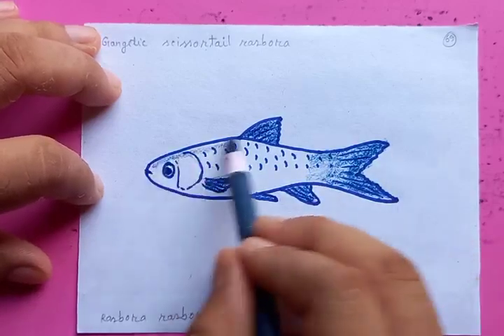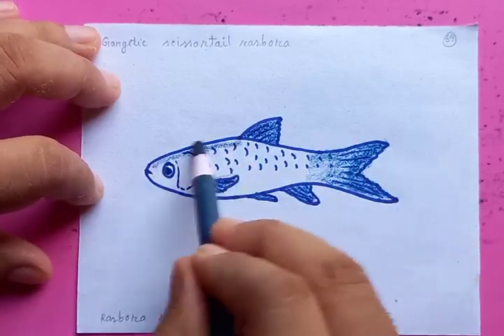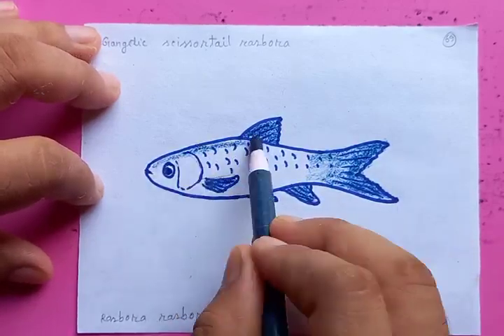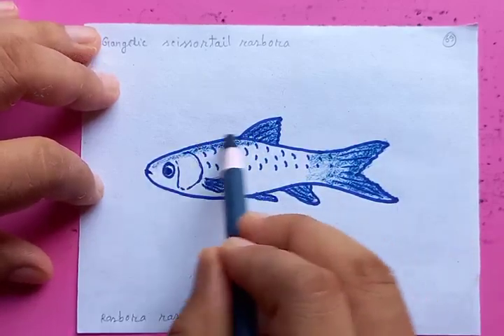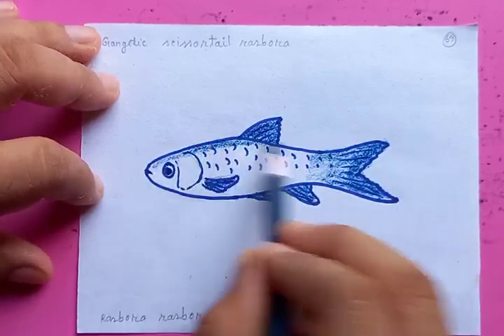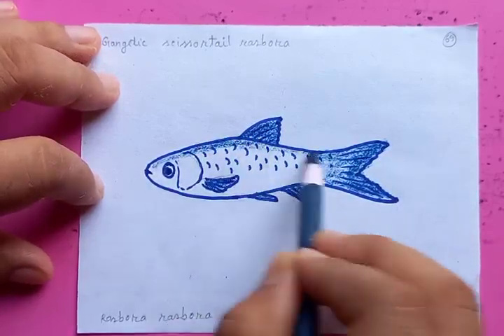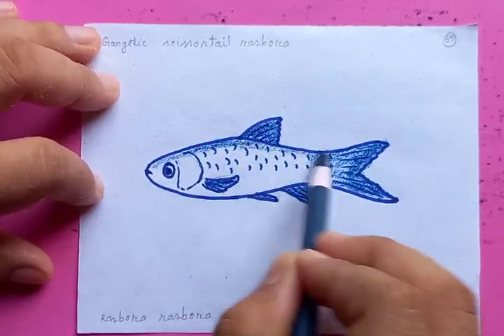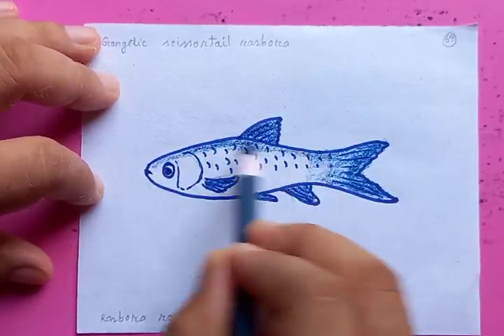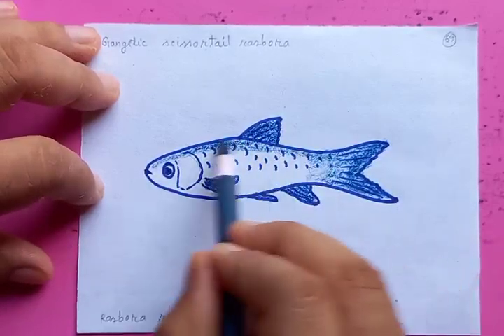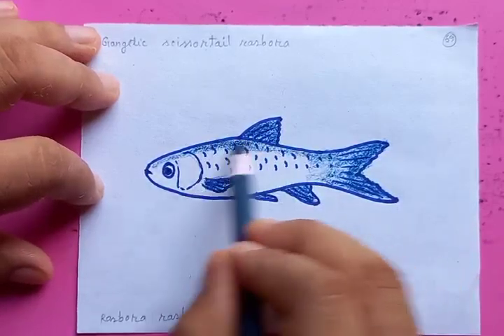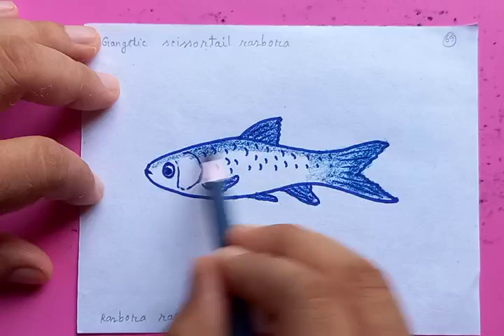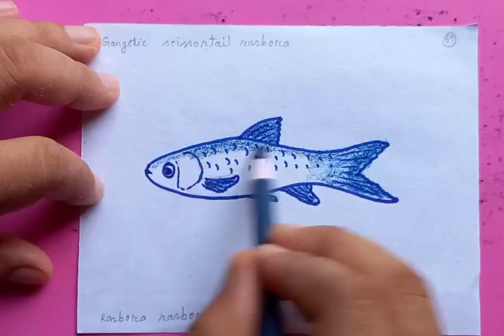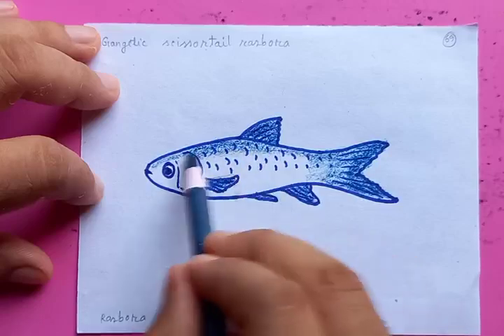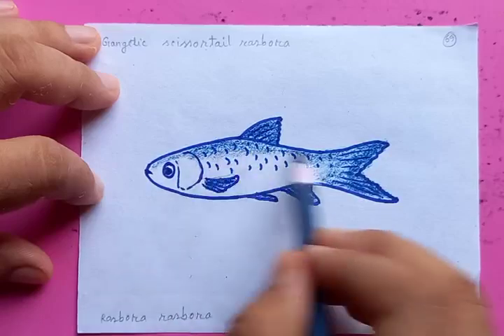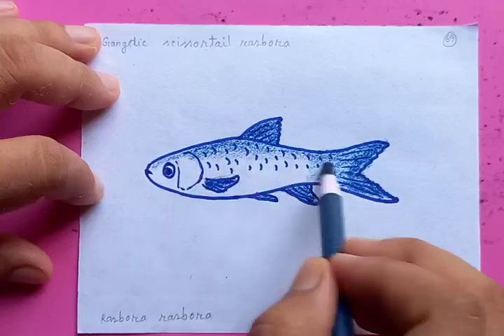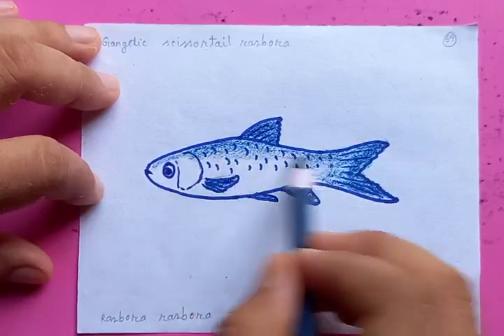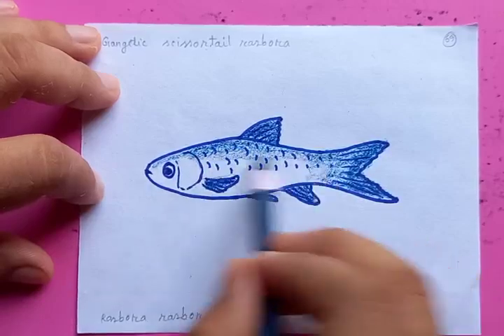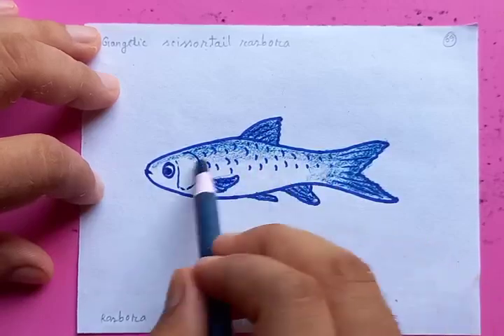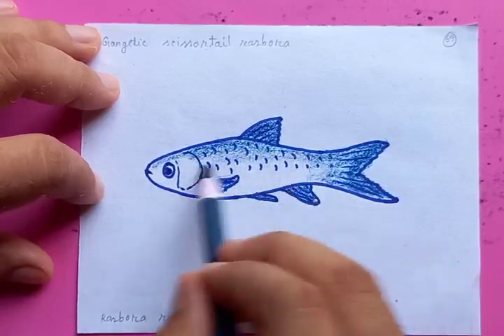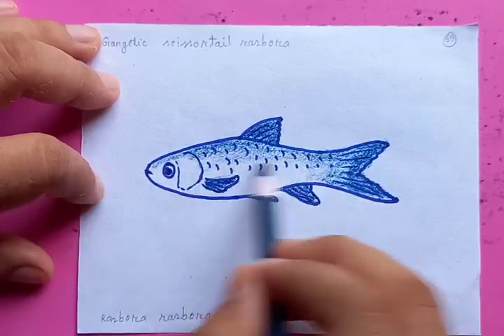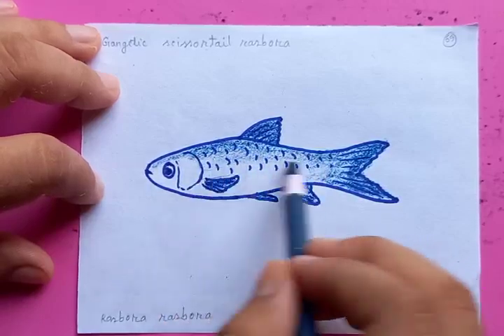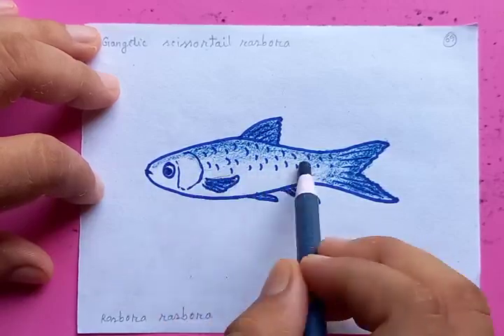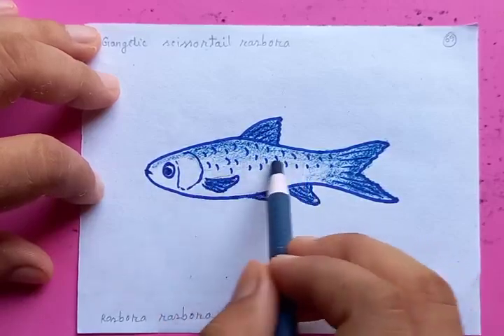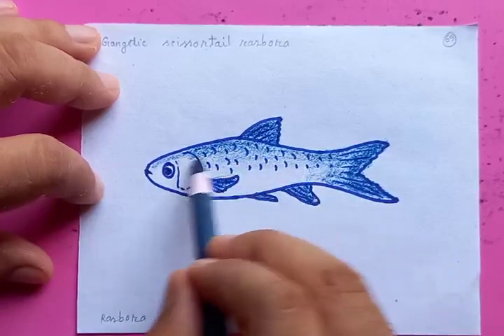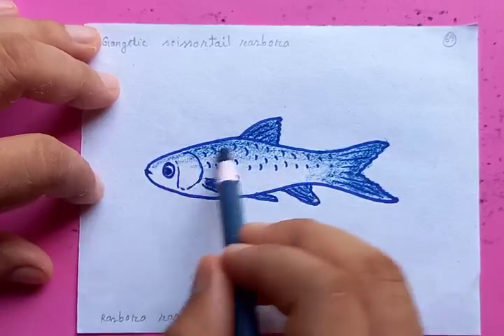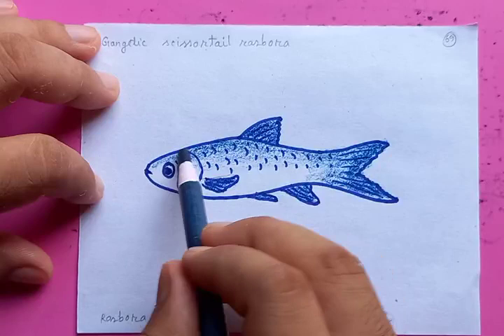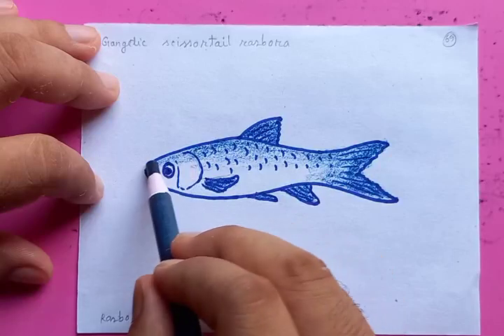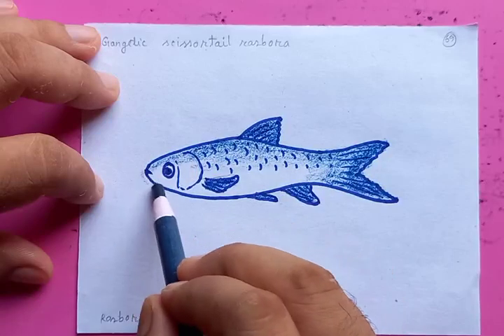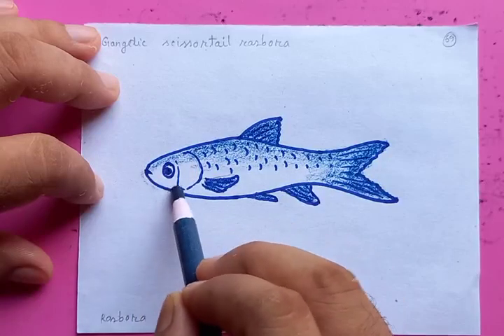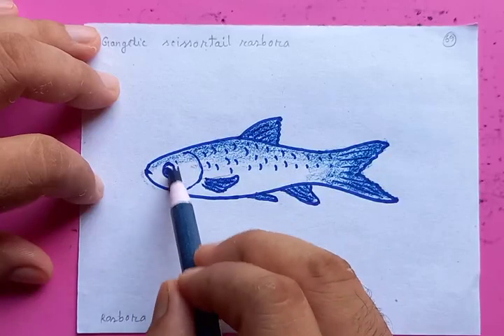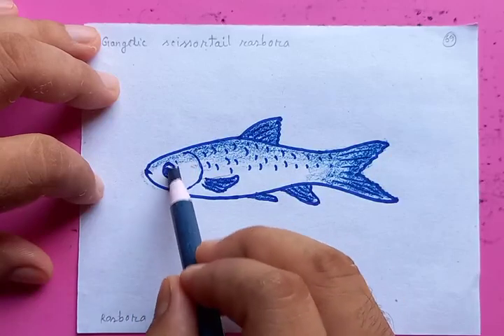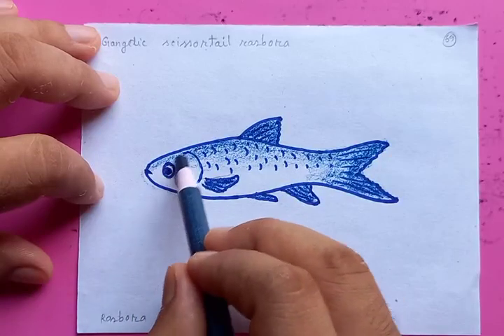The shade goes on for the whole body from head to tail for the top portion, and as it moves to the middle portion the color diminishes.